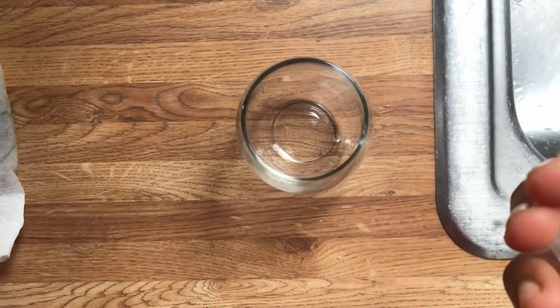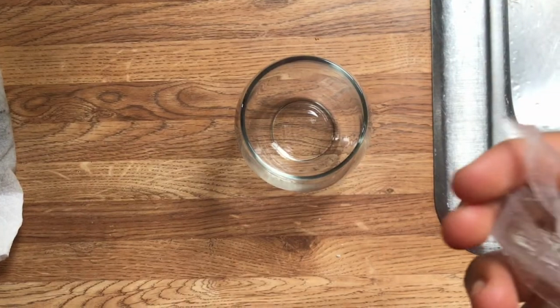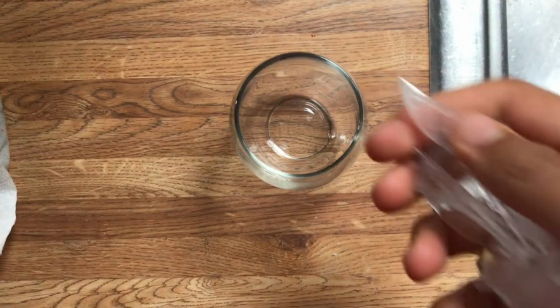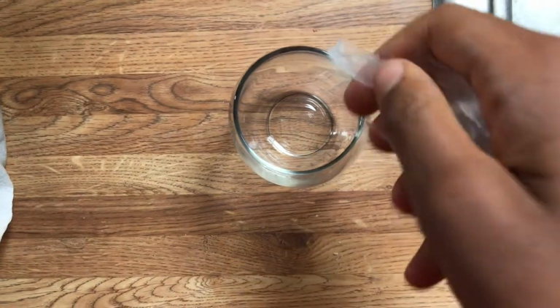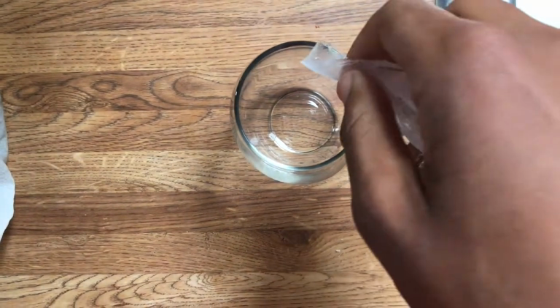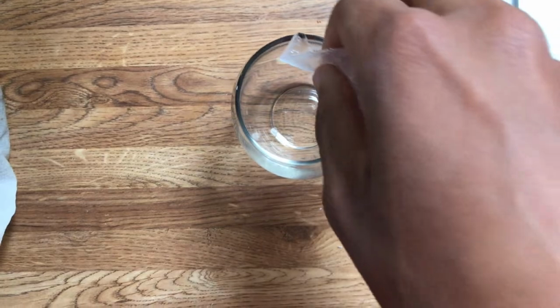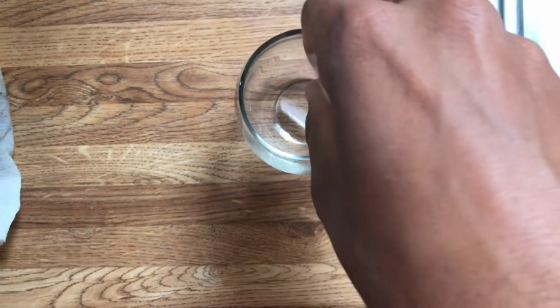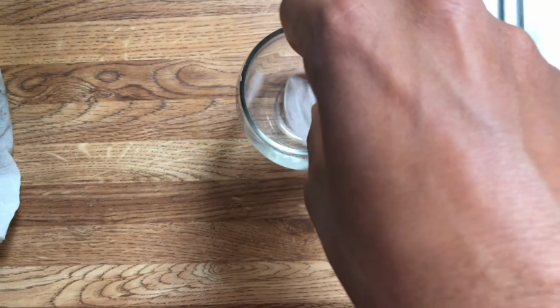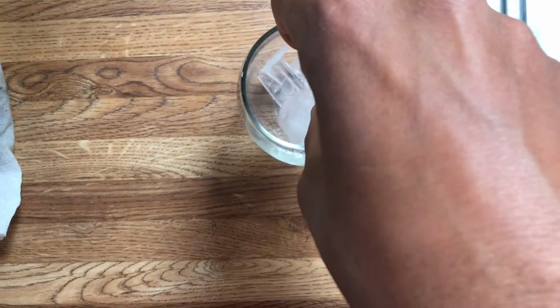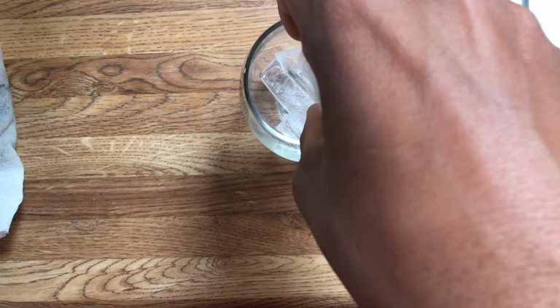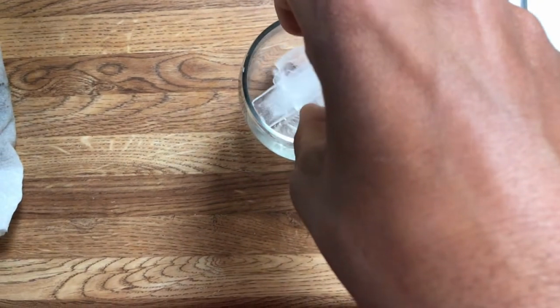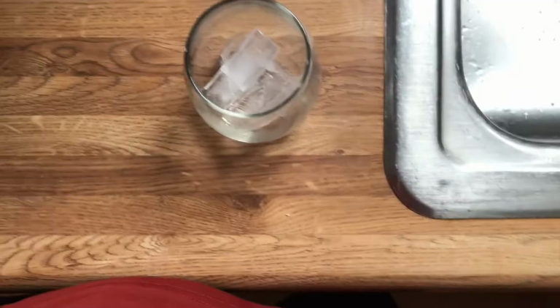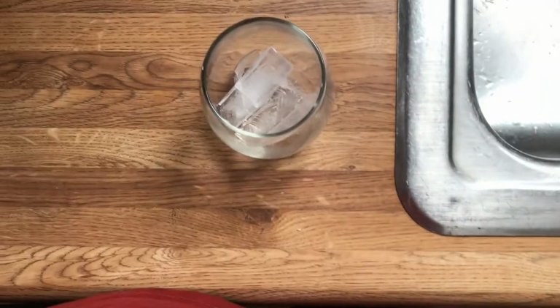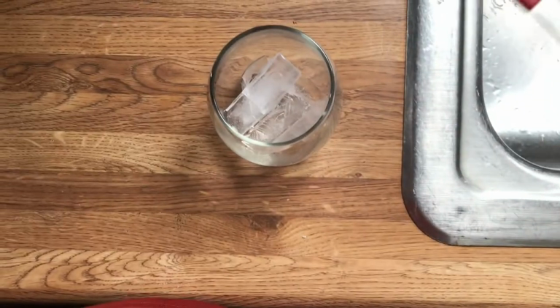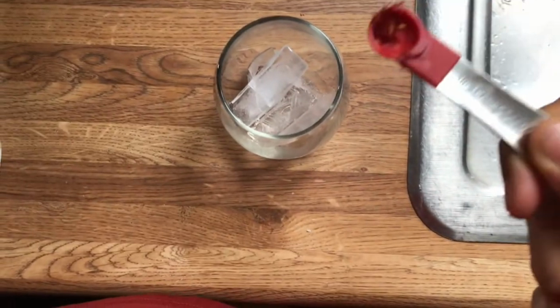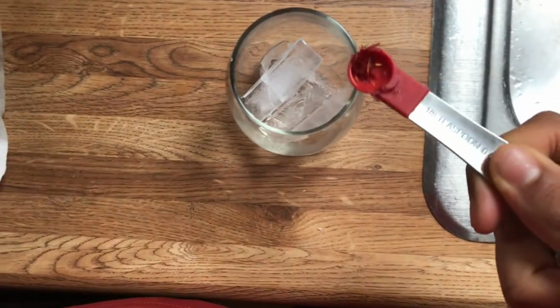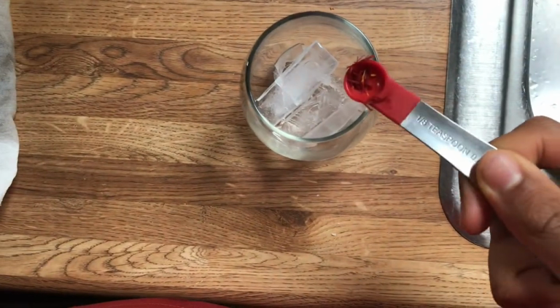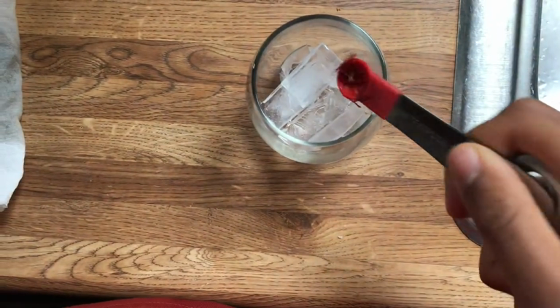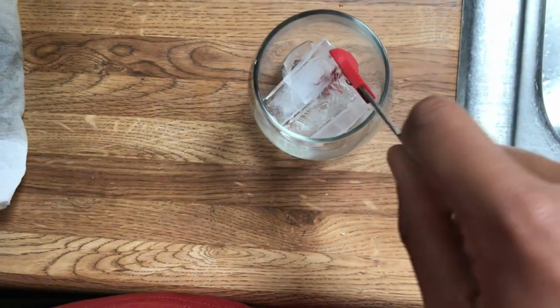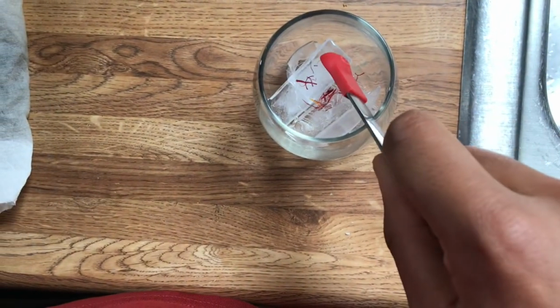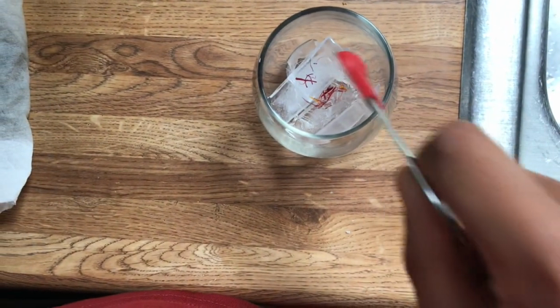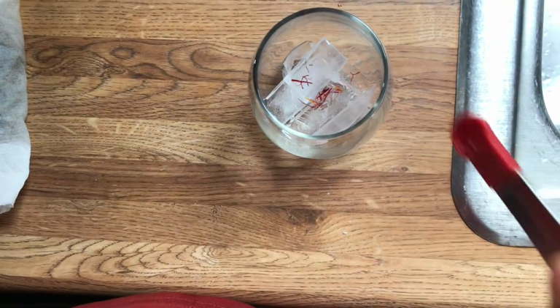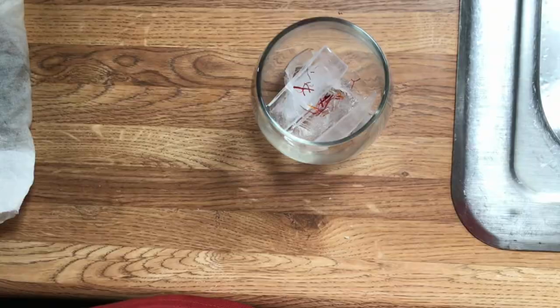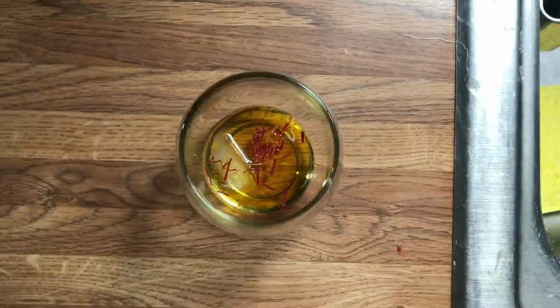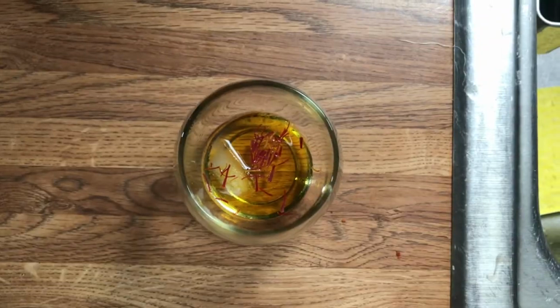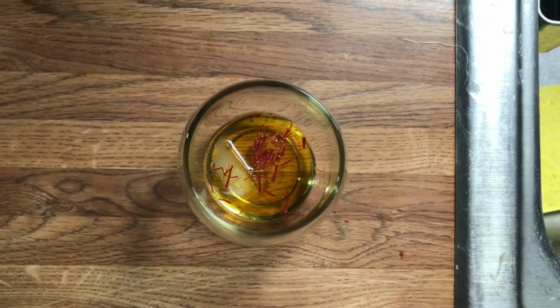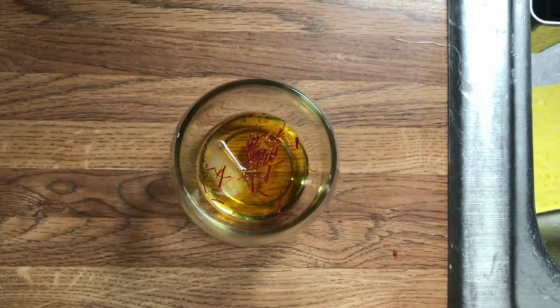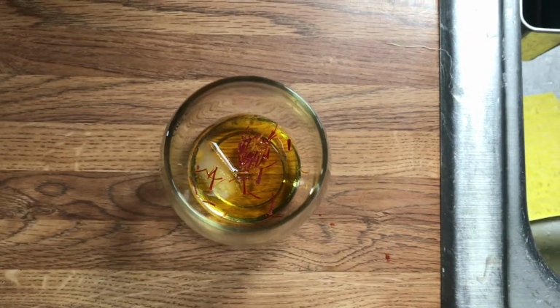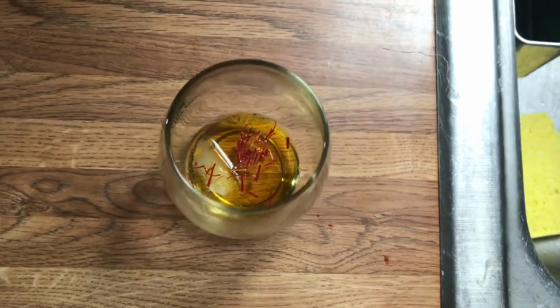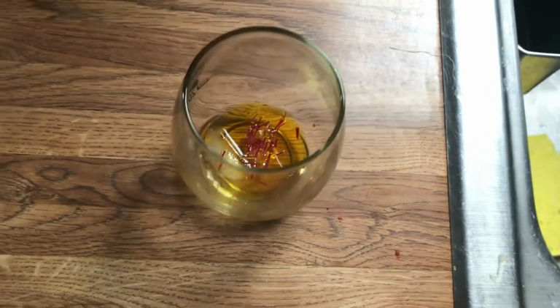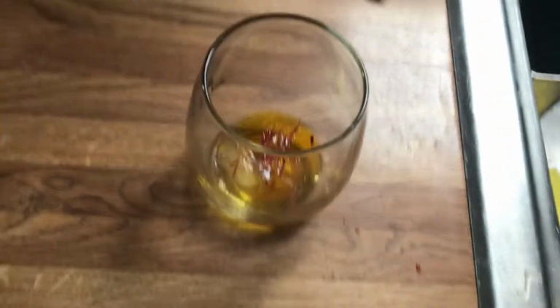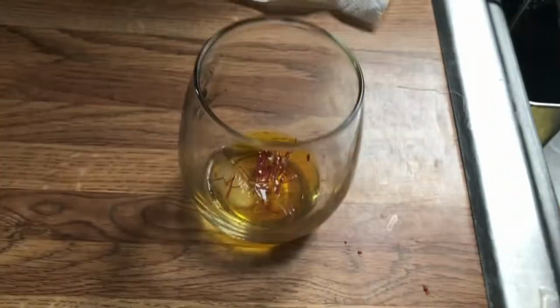Using ice cubes and saffron, I'll be making saffron infused water. Afghanistan is one of the world's biggest saffron exporters.